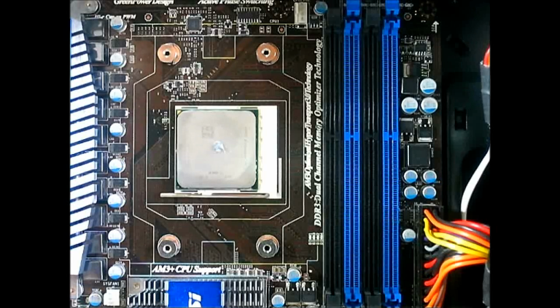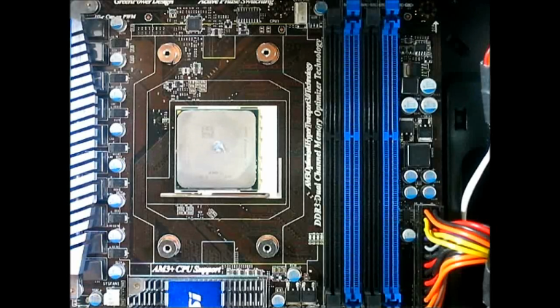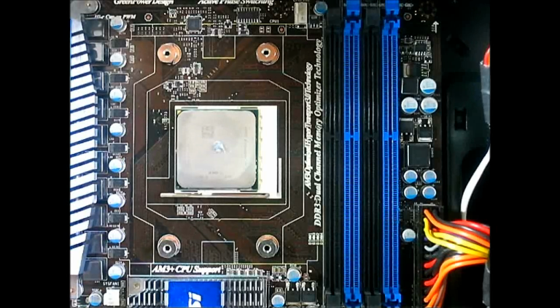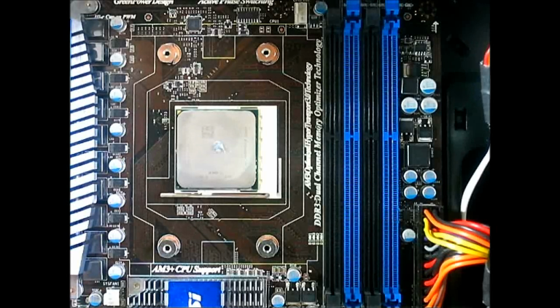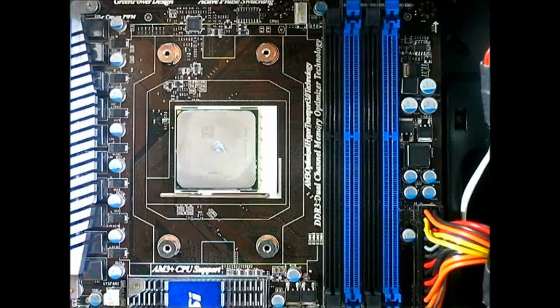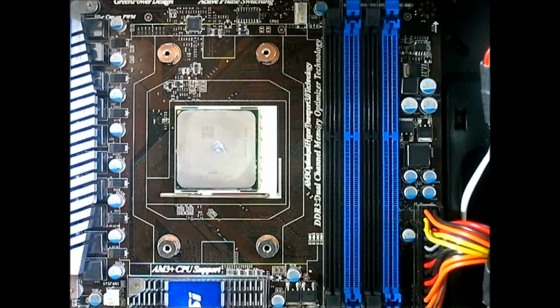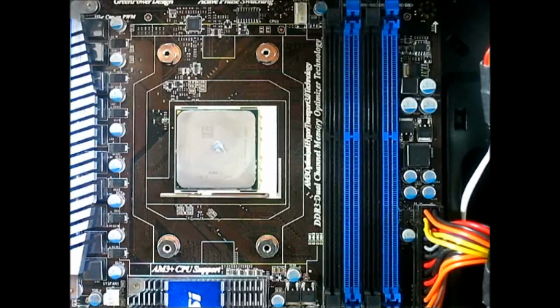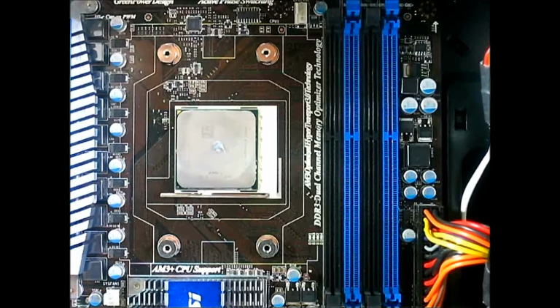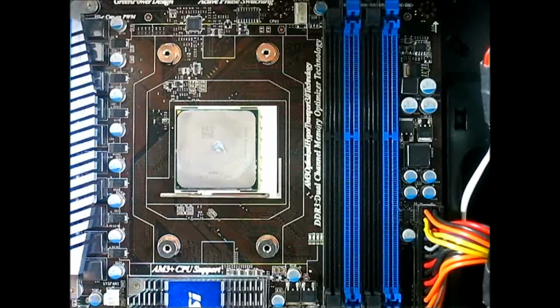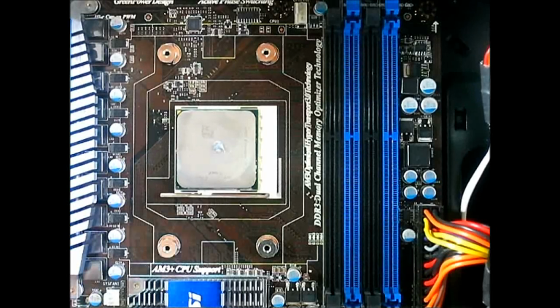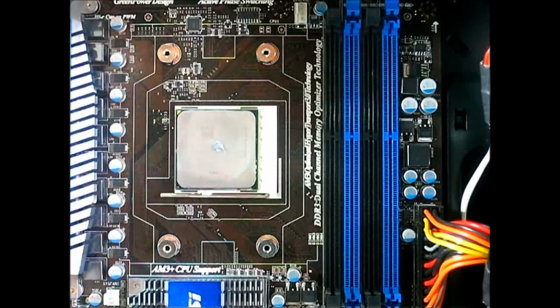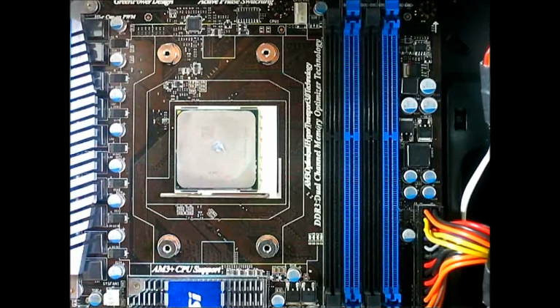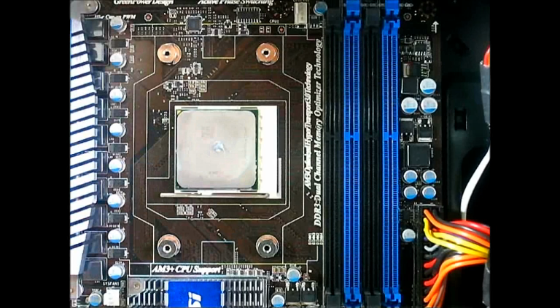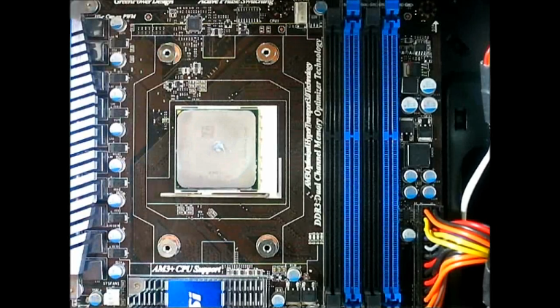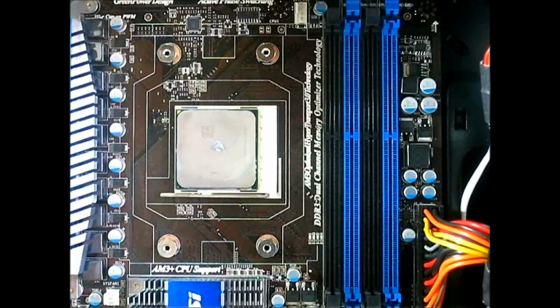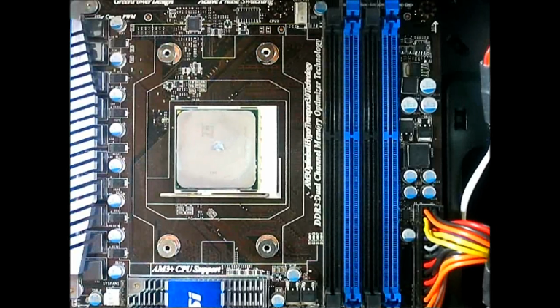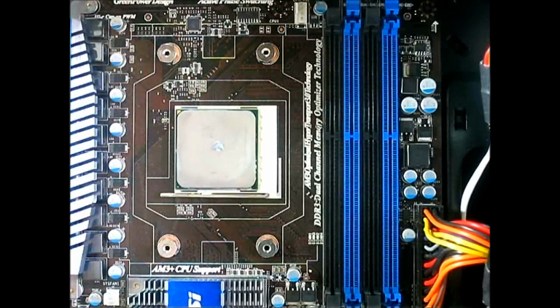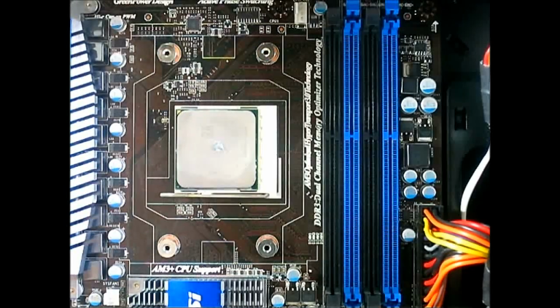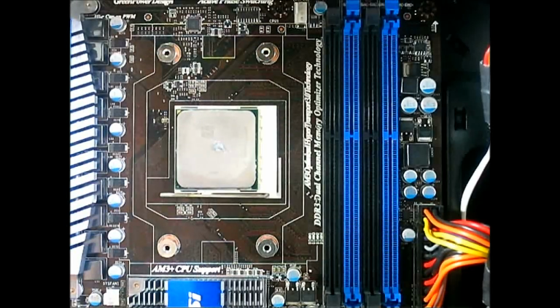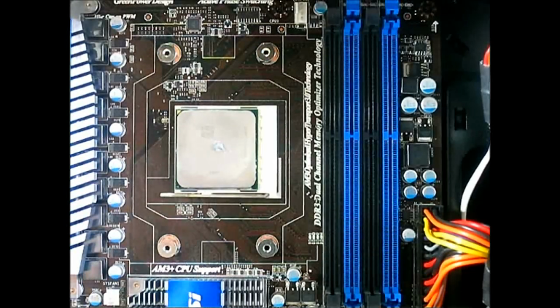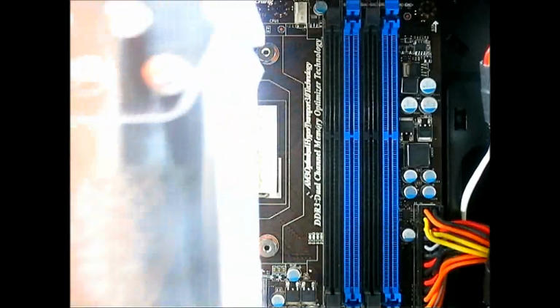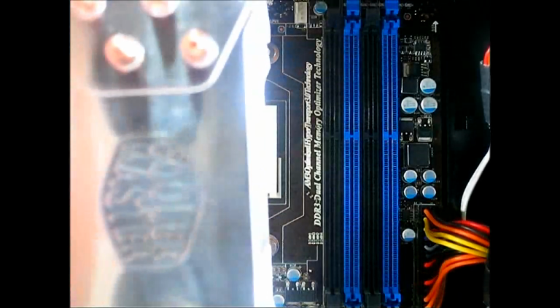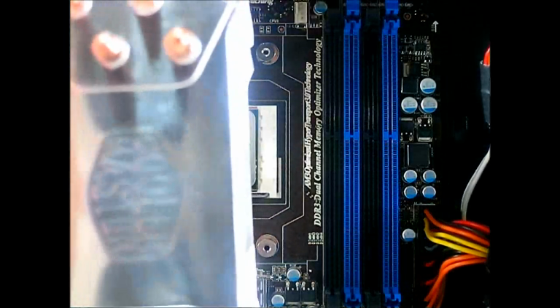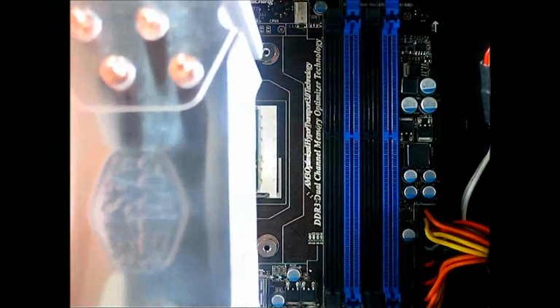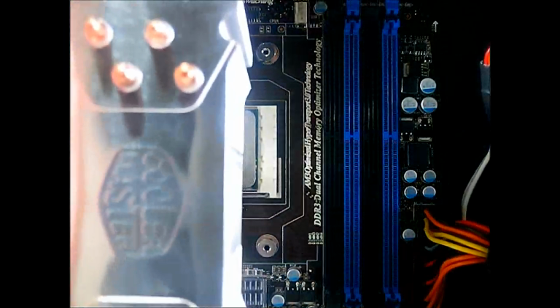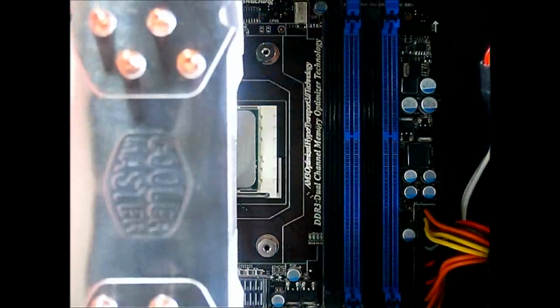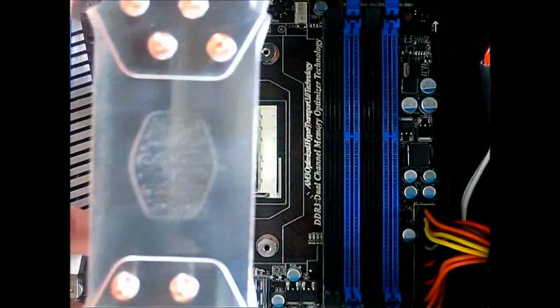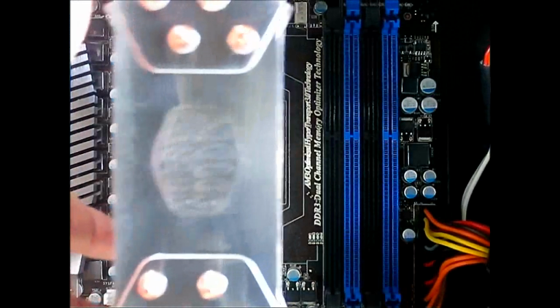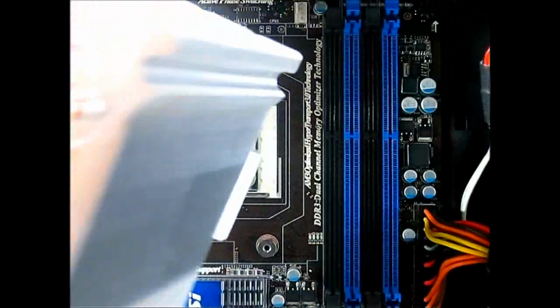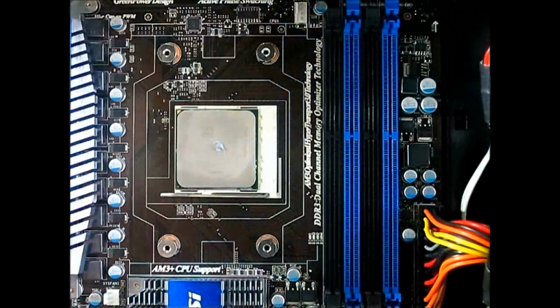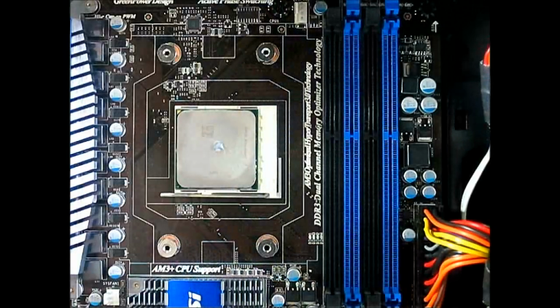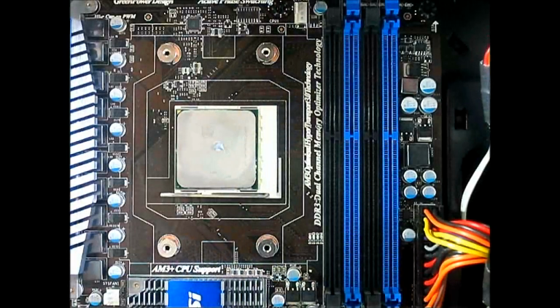For the health of your system, it's better to secure it in a crisscross fashion. I'm going to install the Hyper 212 EVO now inside the system and let's check back once it's installed.